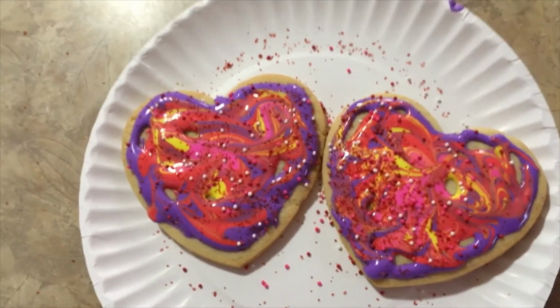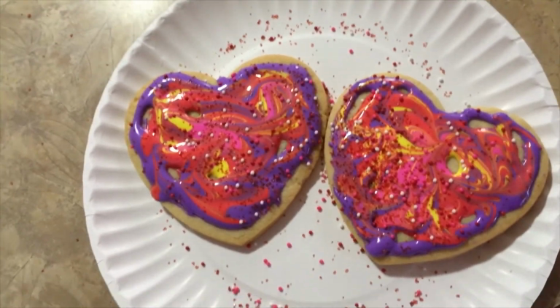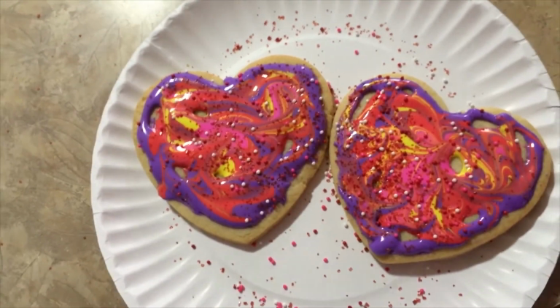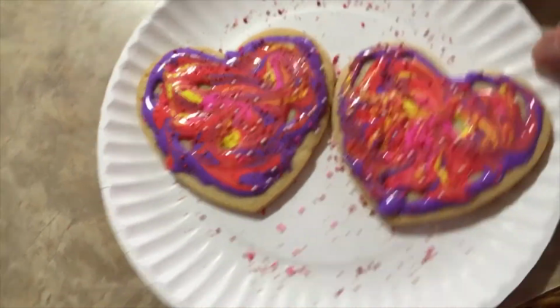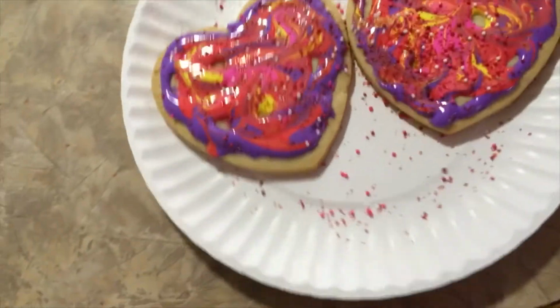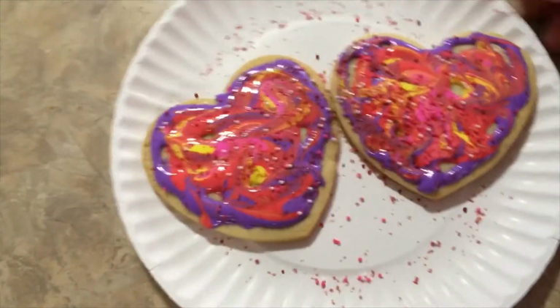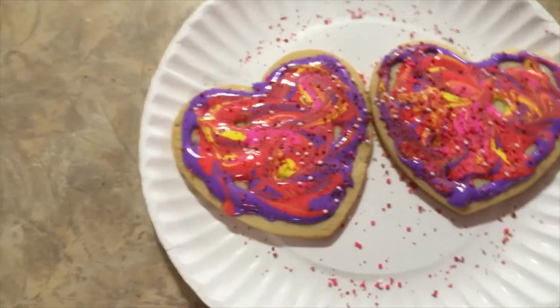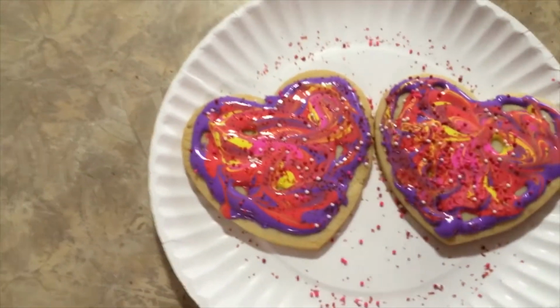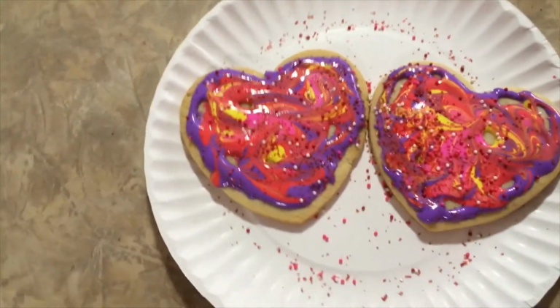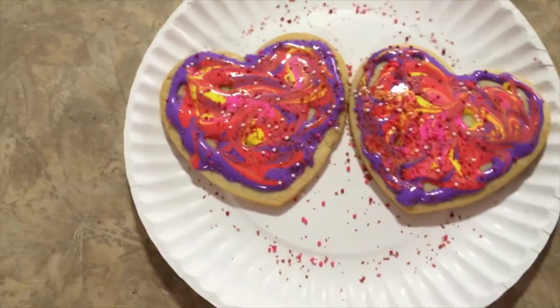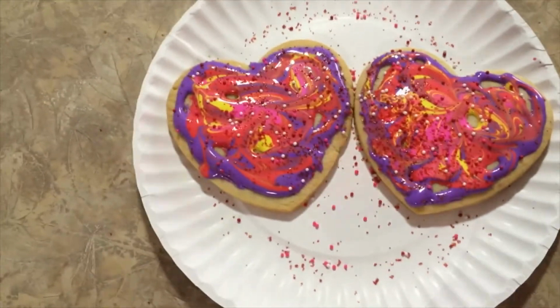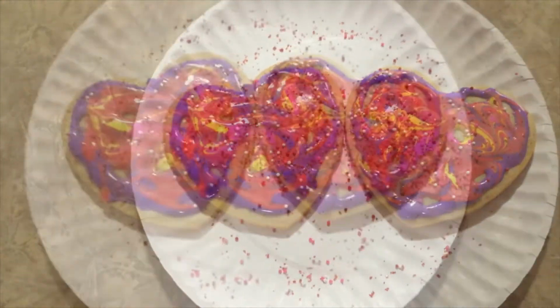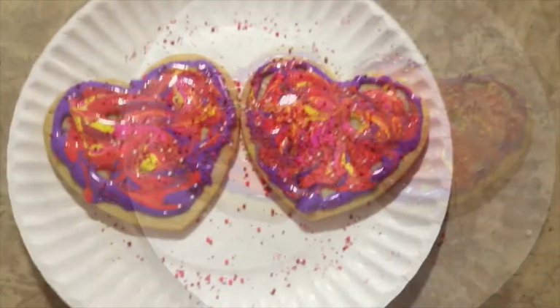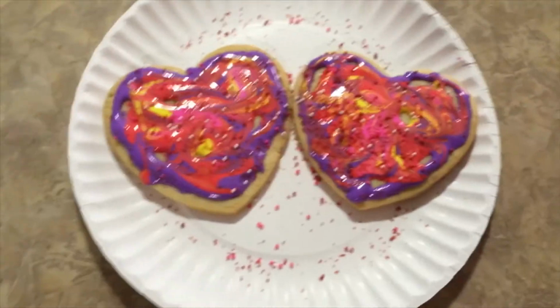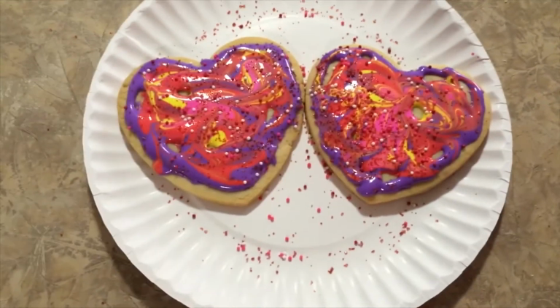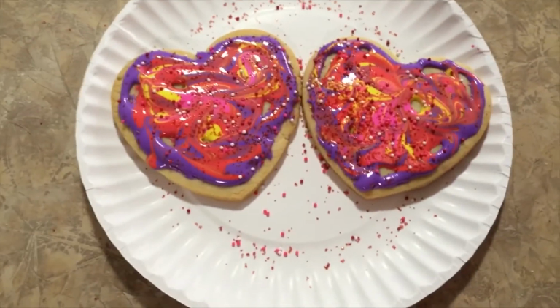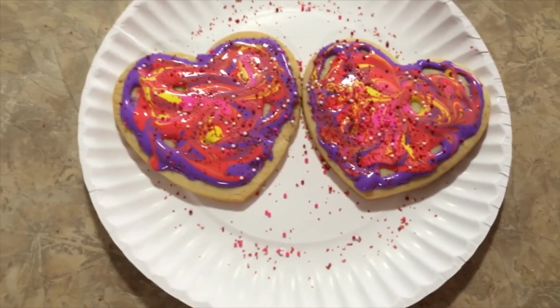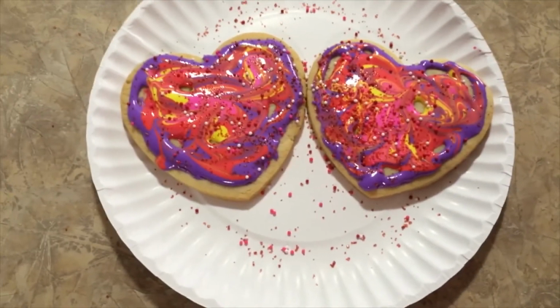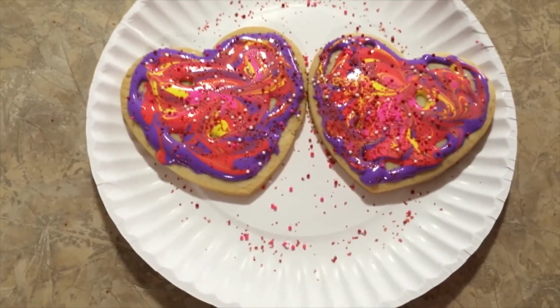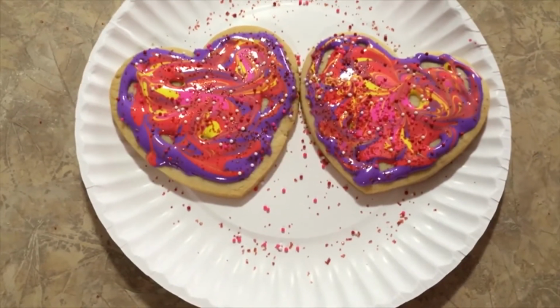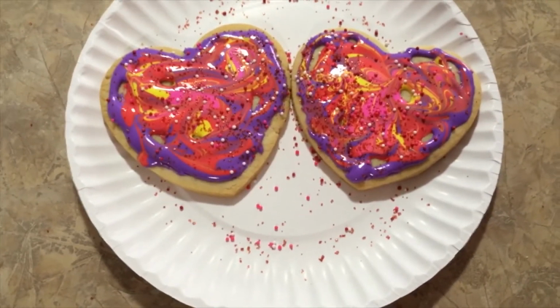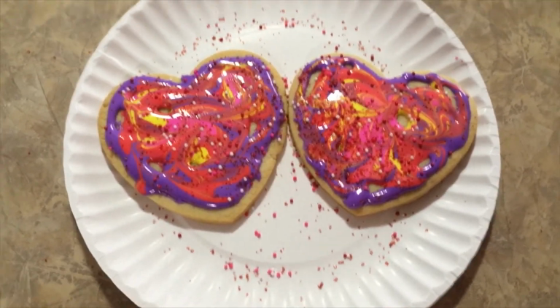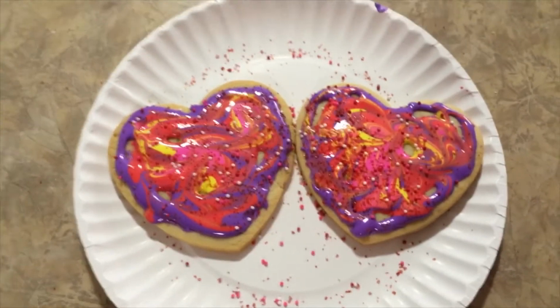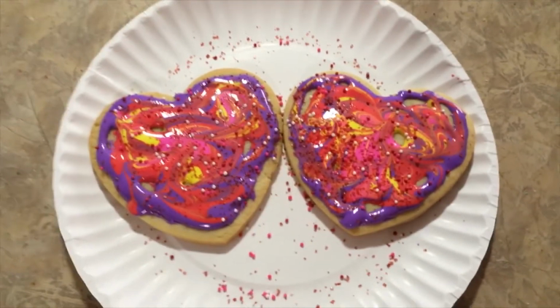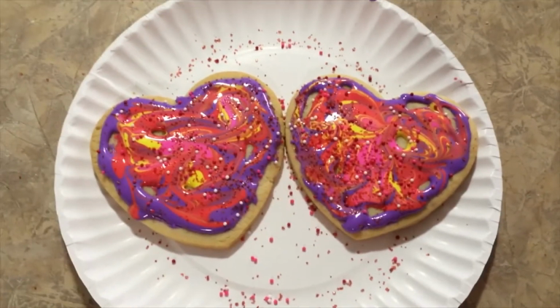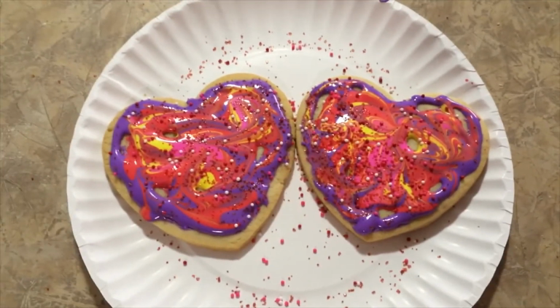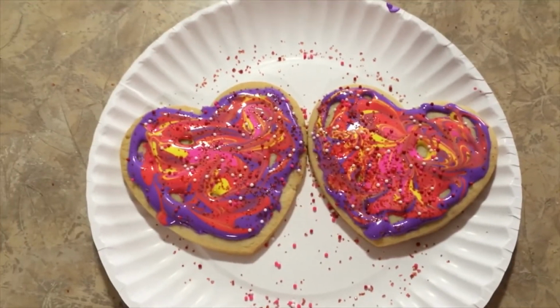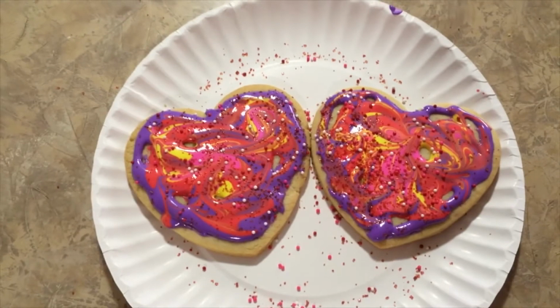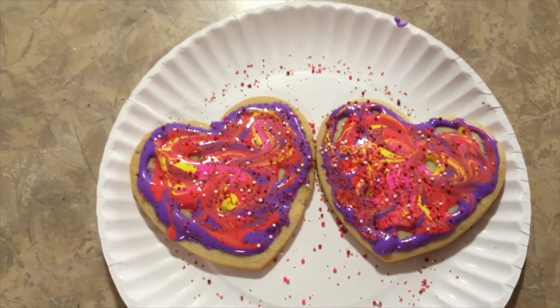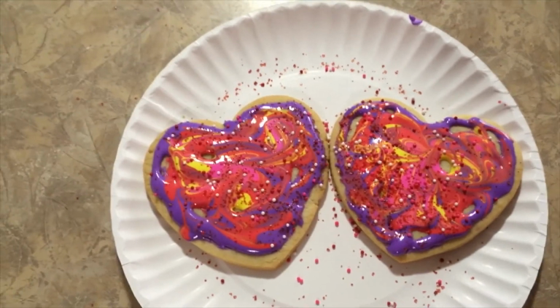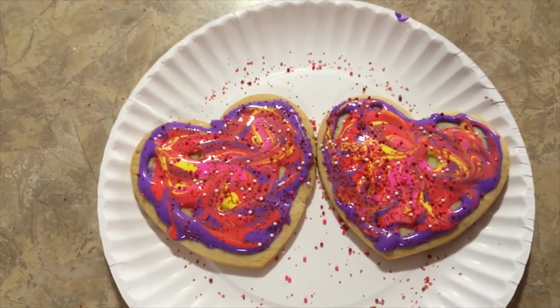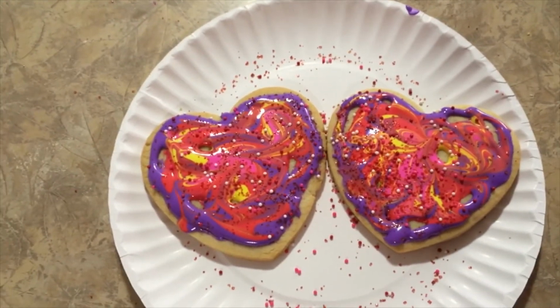The next recipe that I'll be doing is biscuits and gravy. Other people in the world need to know how to make biscuits and gravy properly, so maybe I'll do an episode on that in the near future.